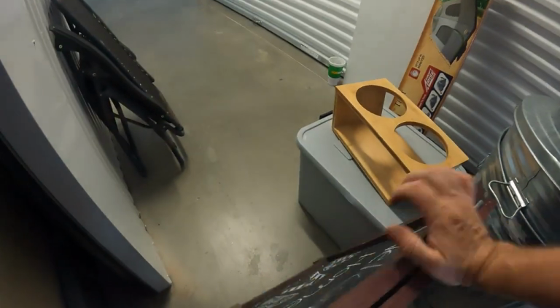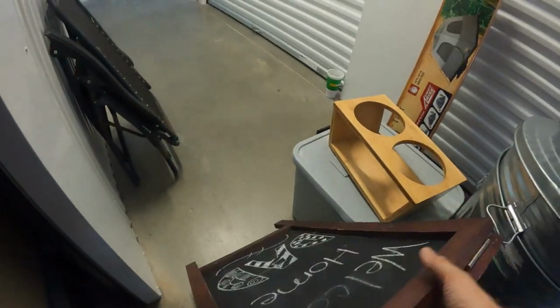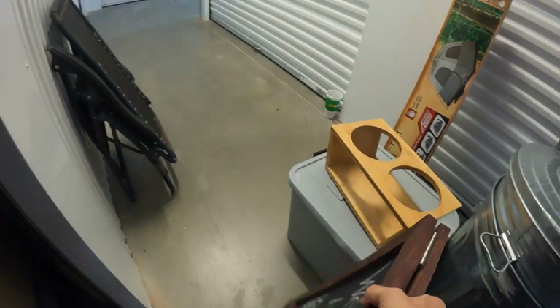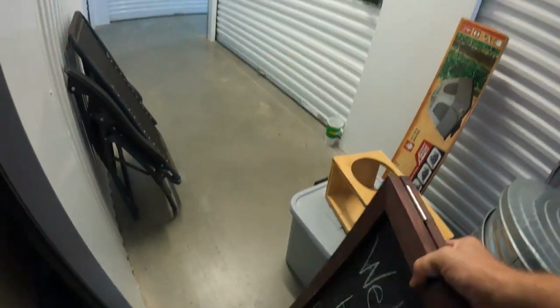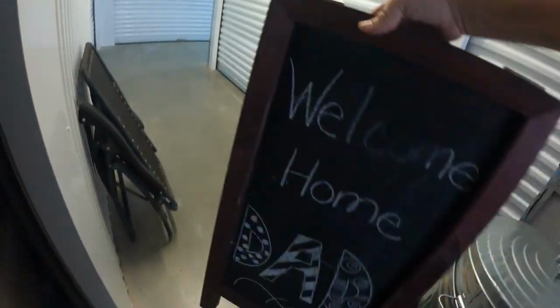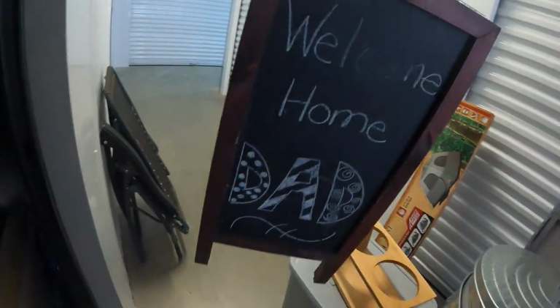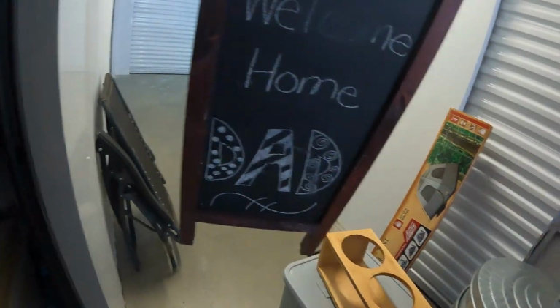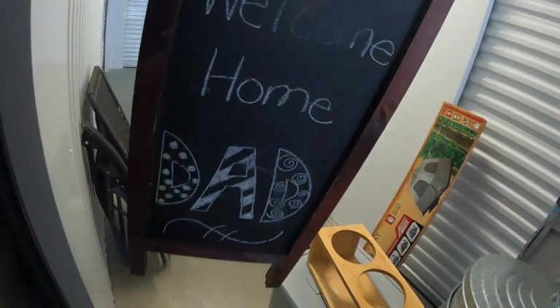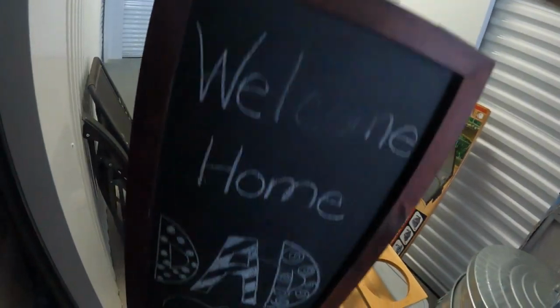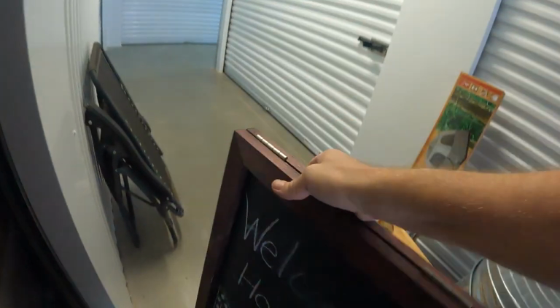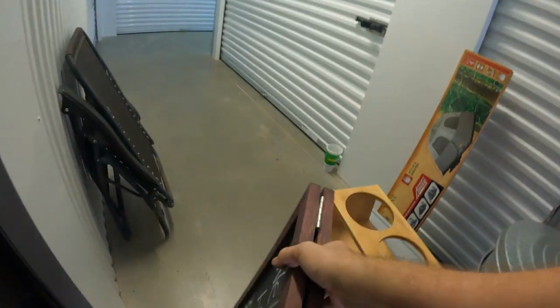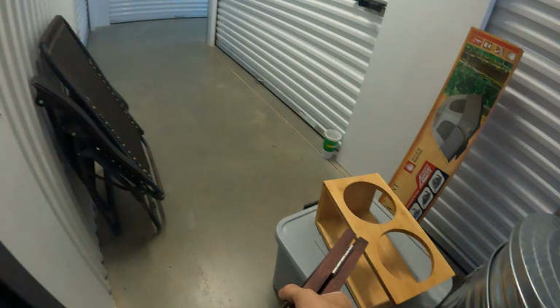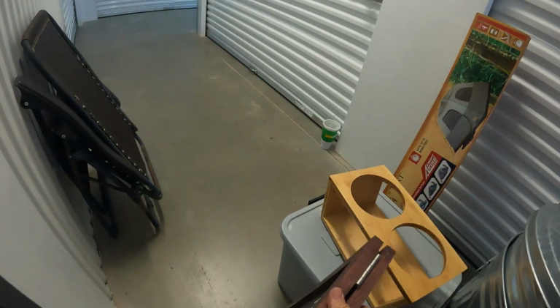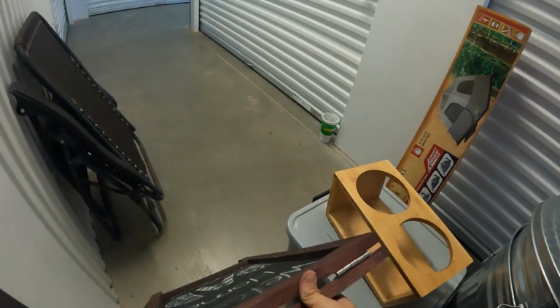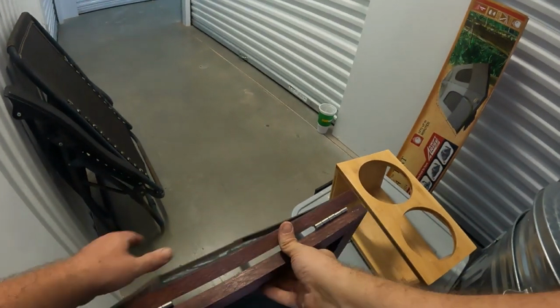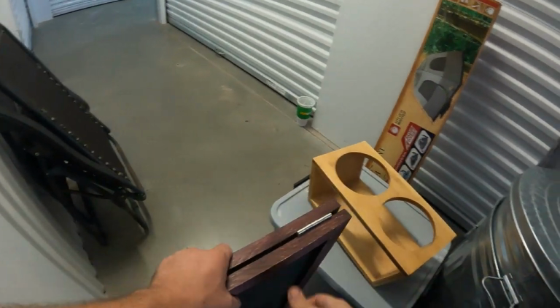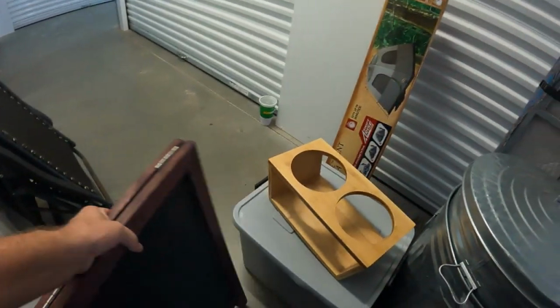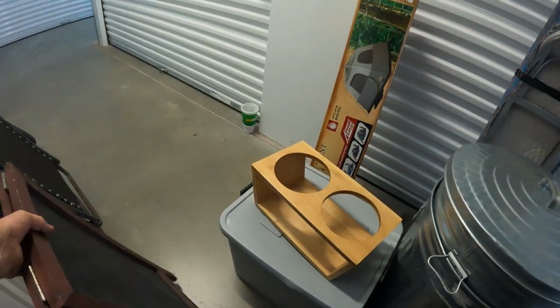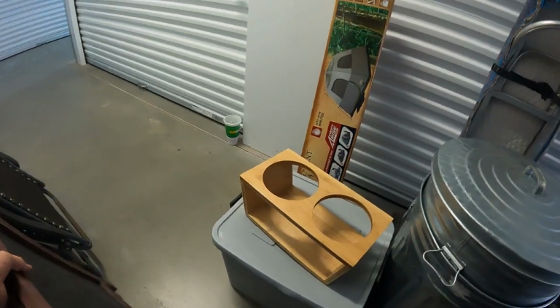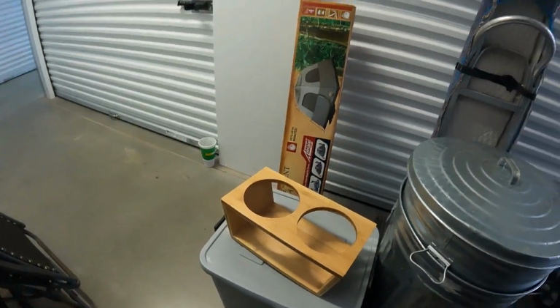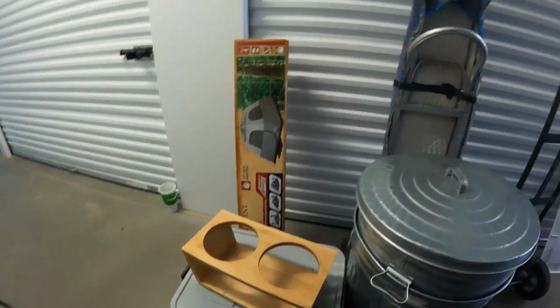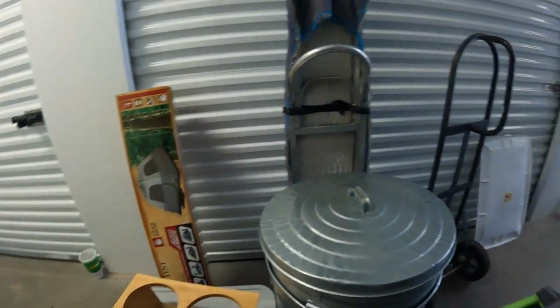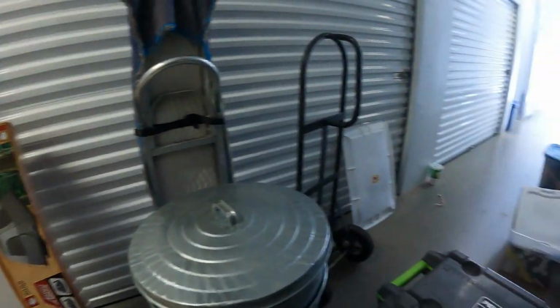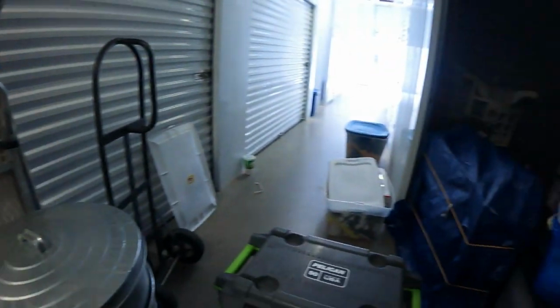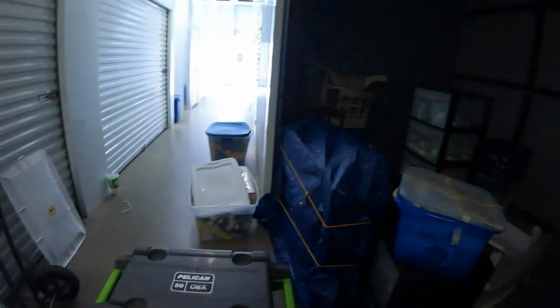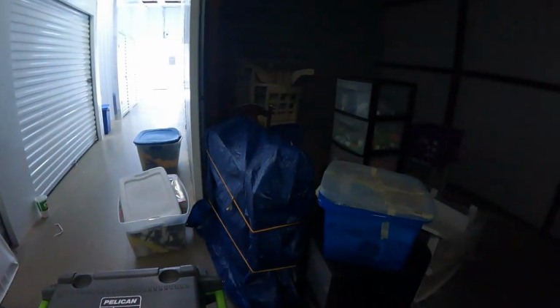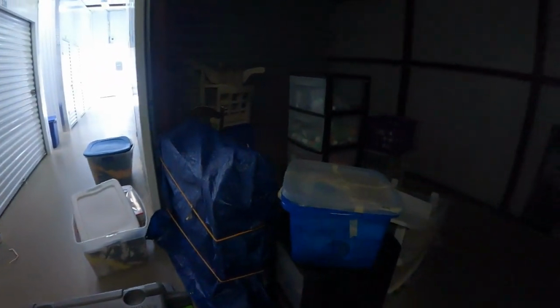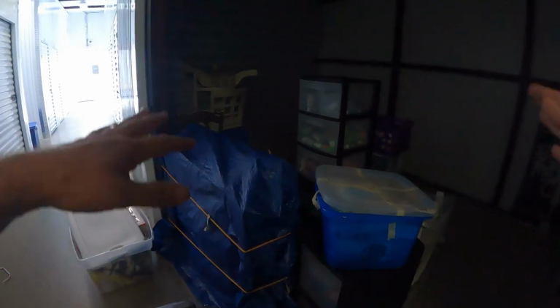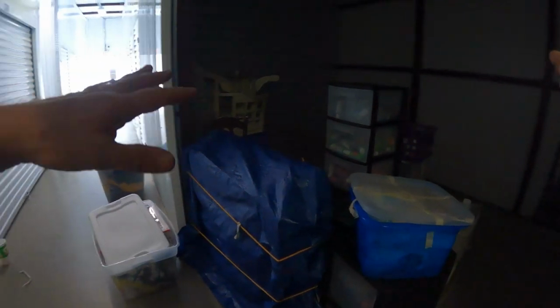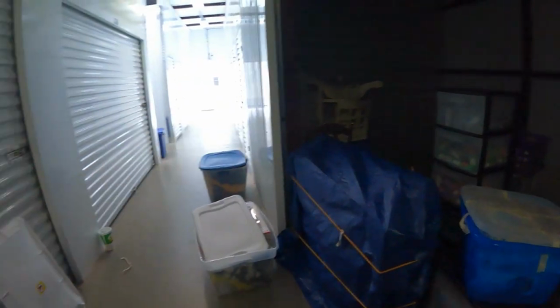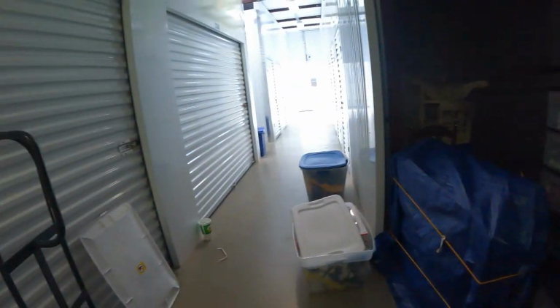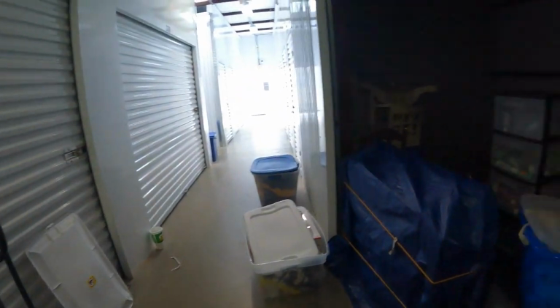Something fell over — look at this, it's one of those little sandwich signs. 'Welcome Home Dad' — a nice little chalkboard sandwich sign.